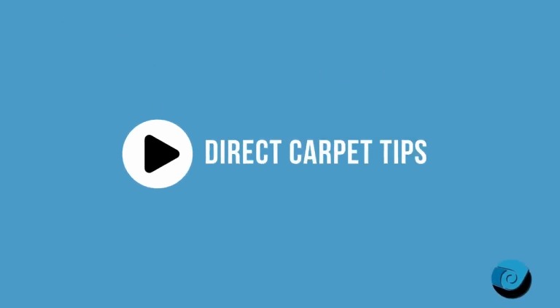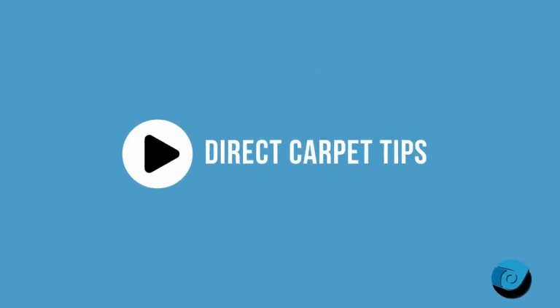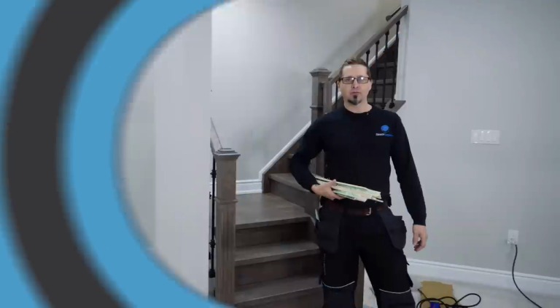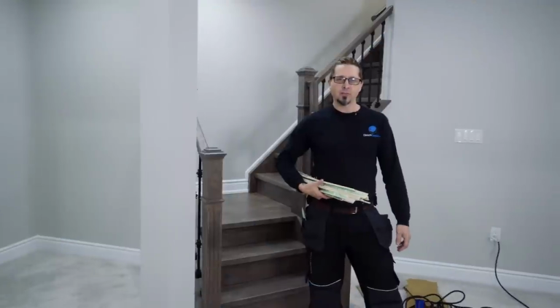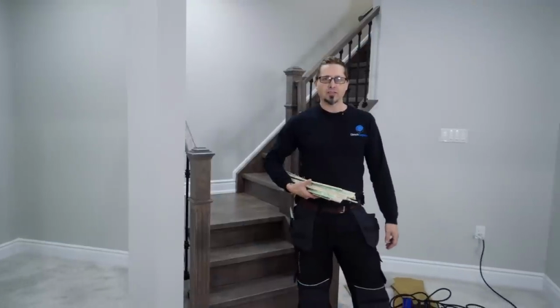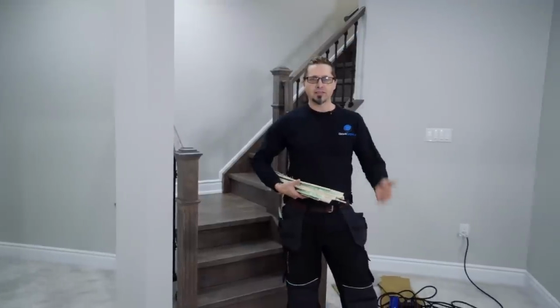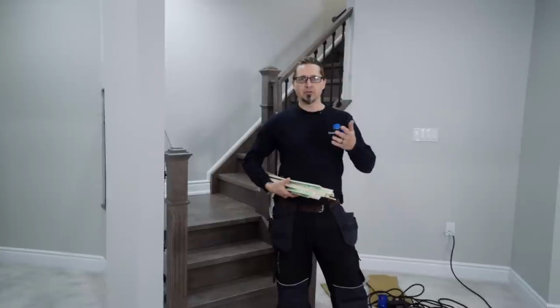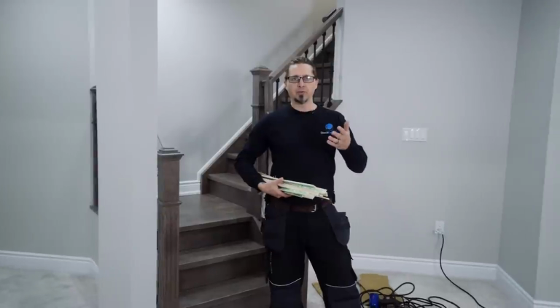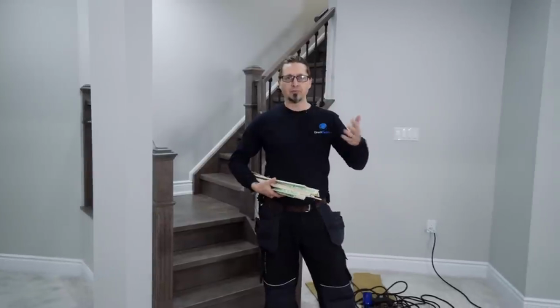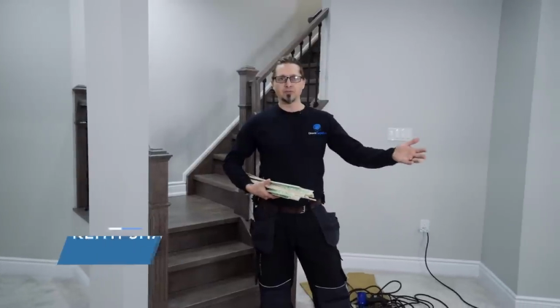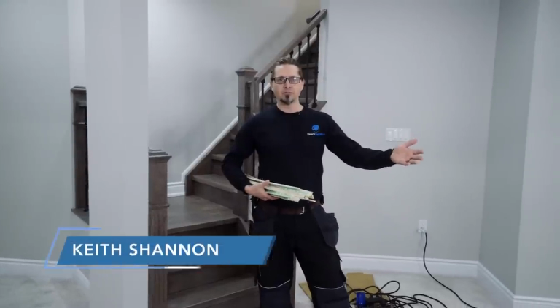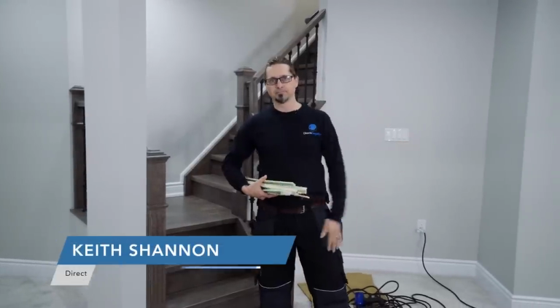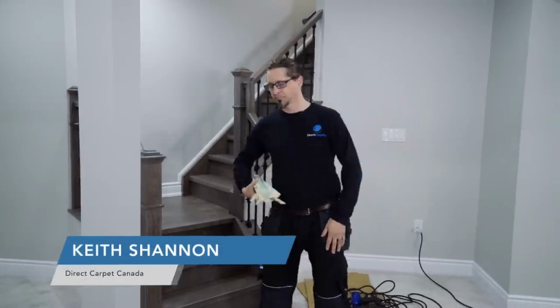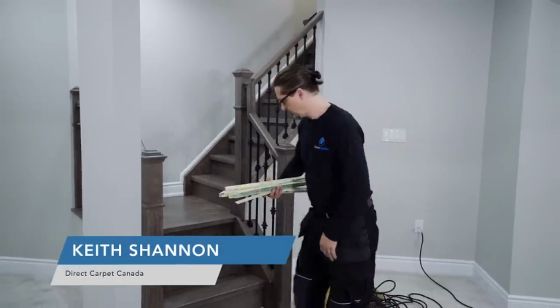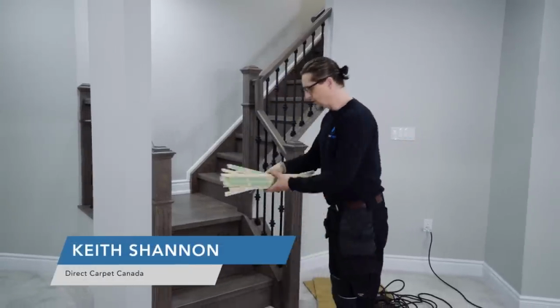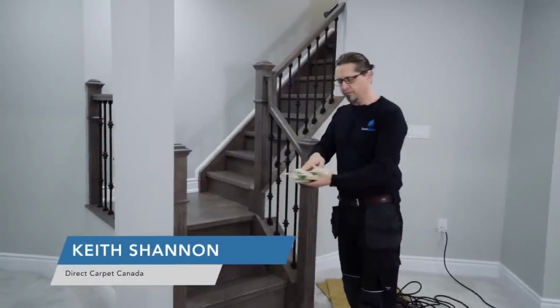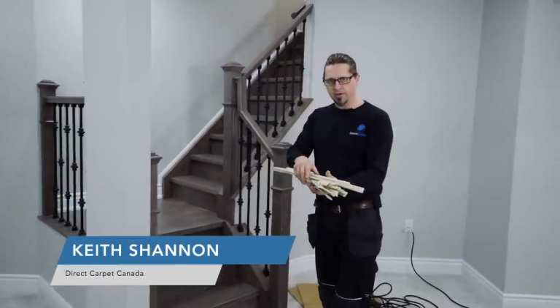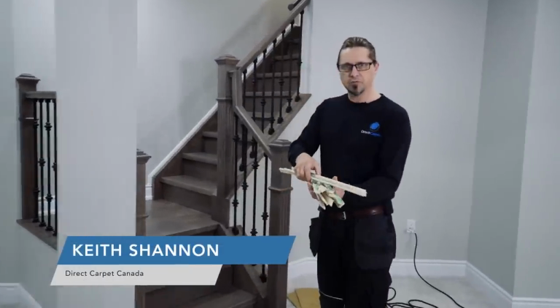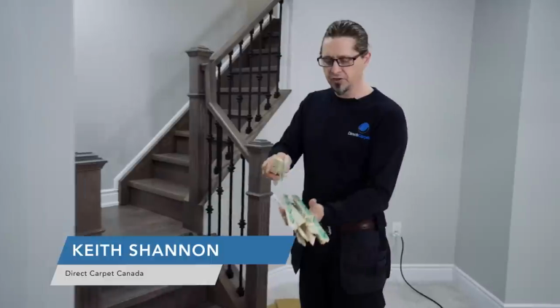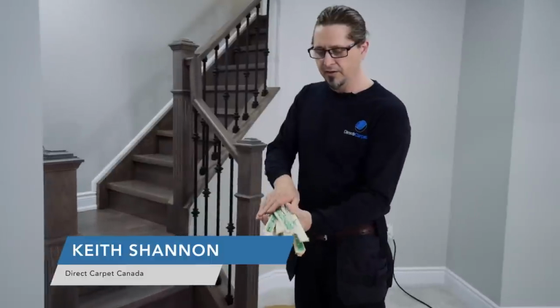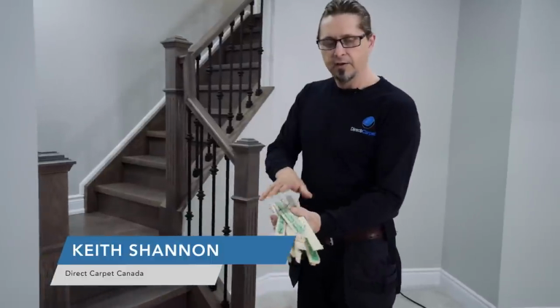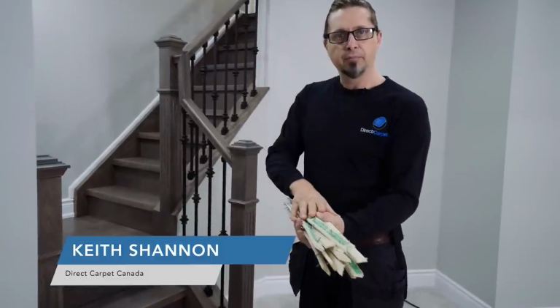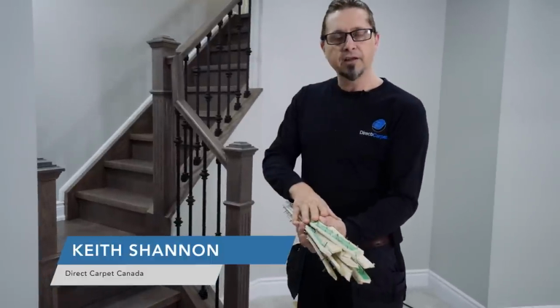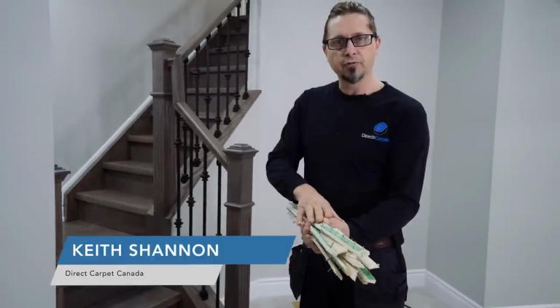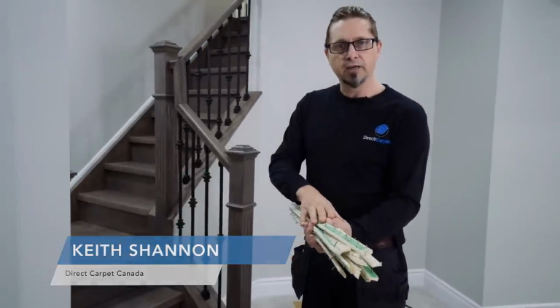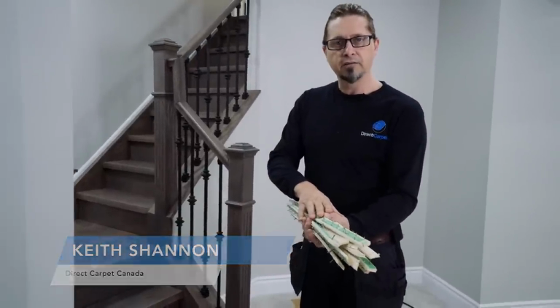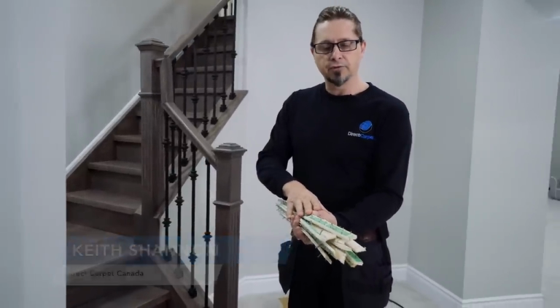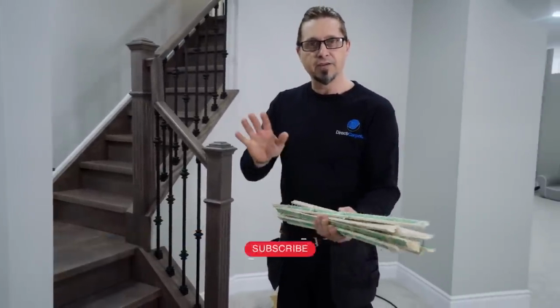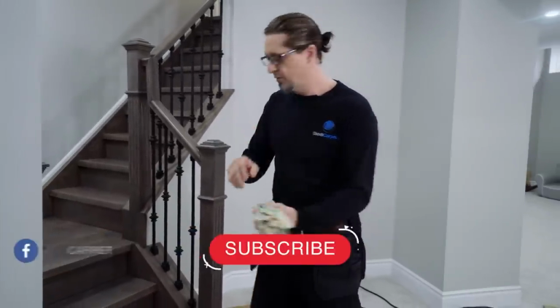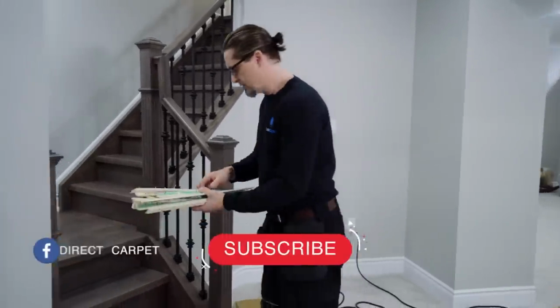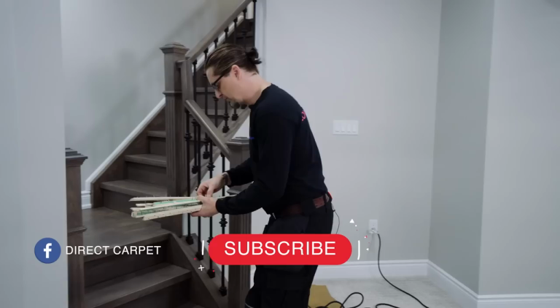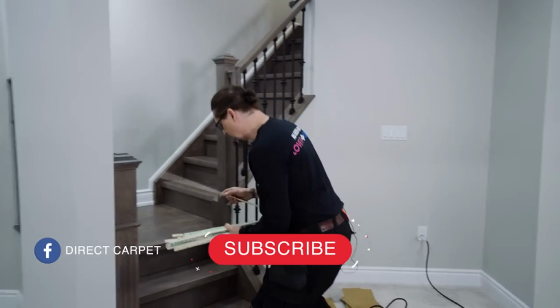Hi, I'm Keith Shannon with directcarpet.ca and today we're going to show you how to put in a professional stair runner. I've already got my smooth edge pre-cut for TV purposes. So here we go.